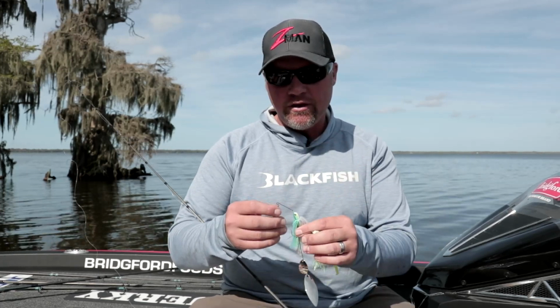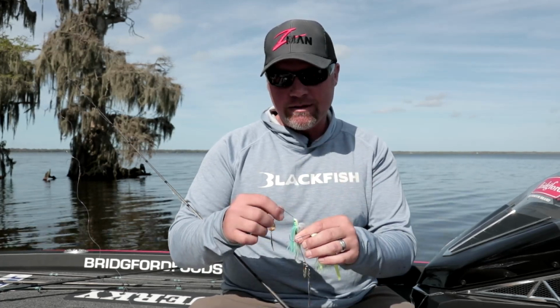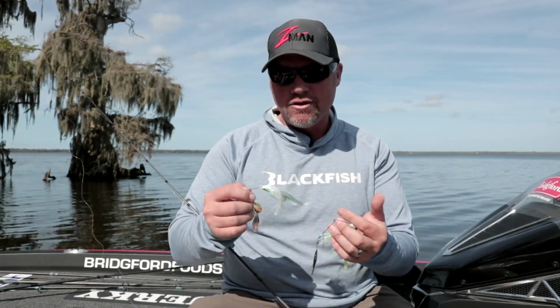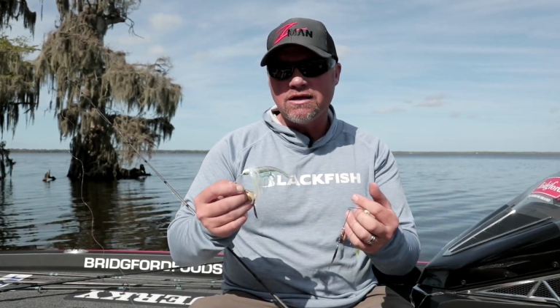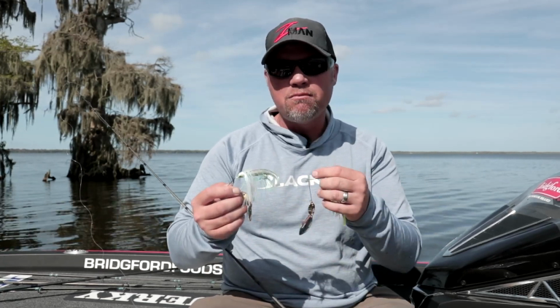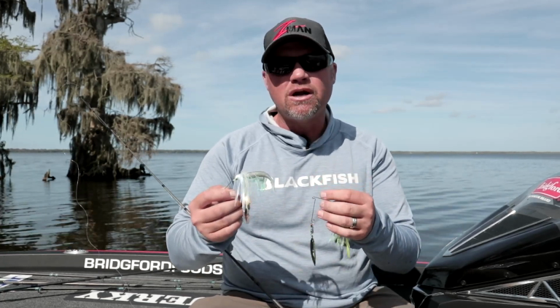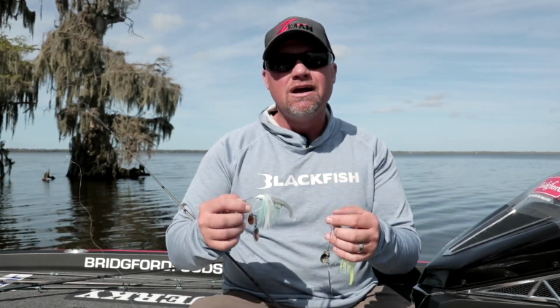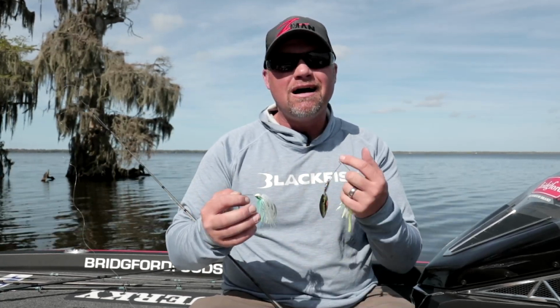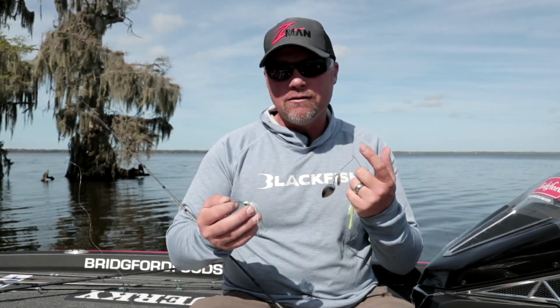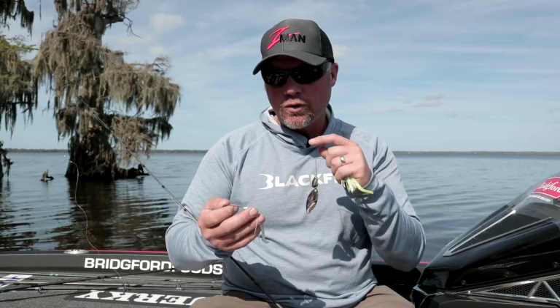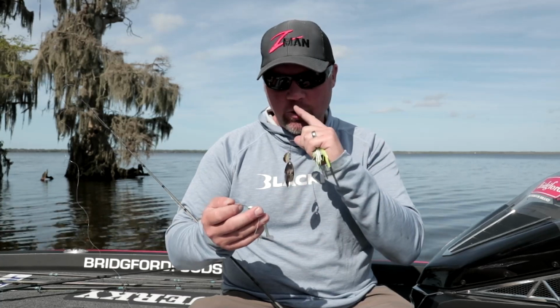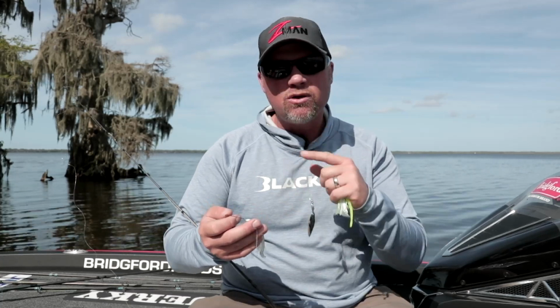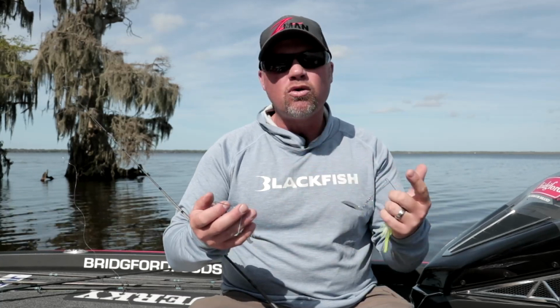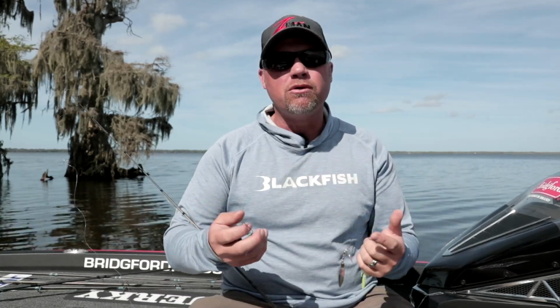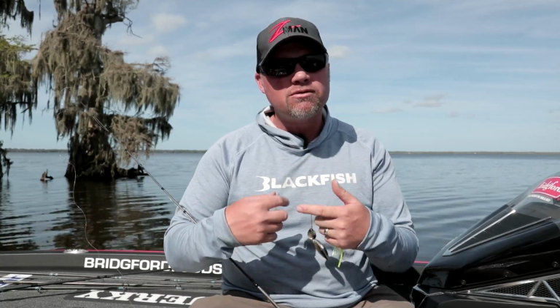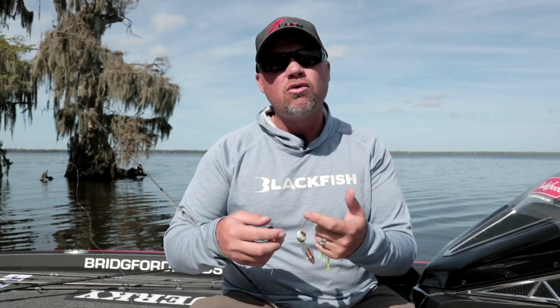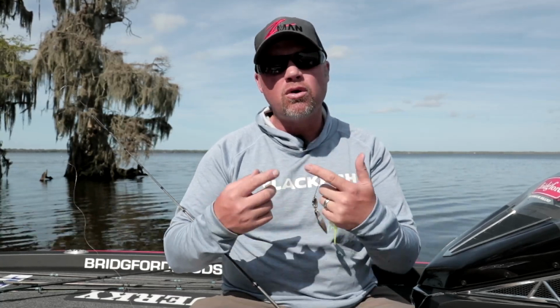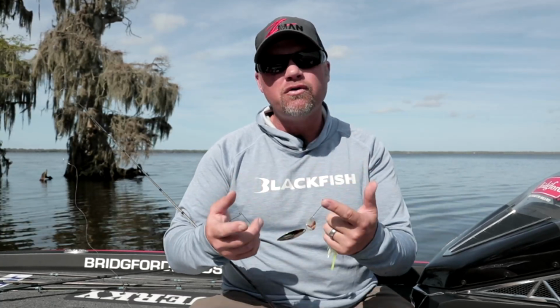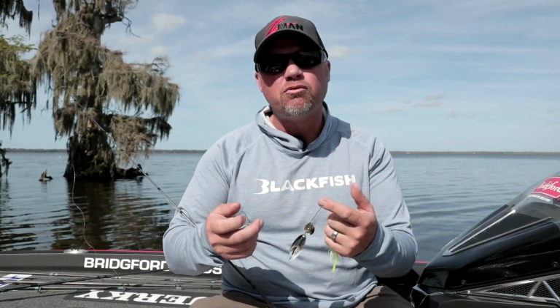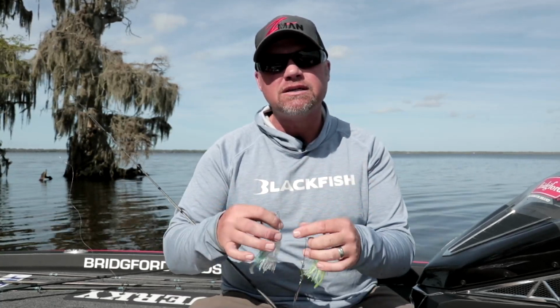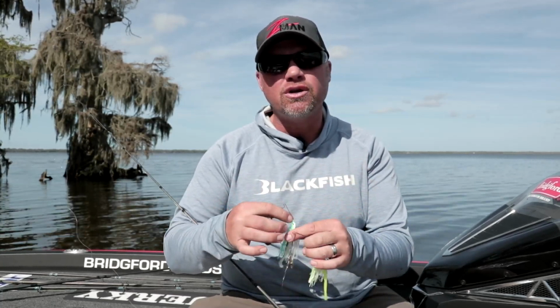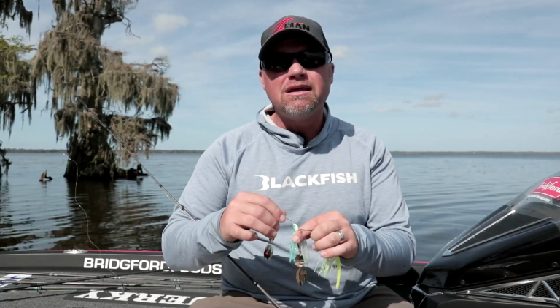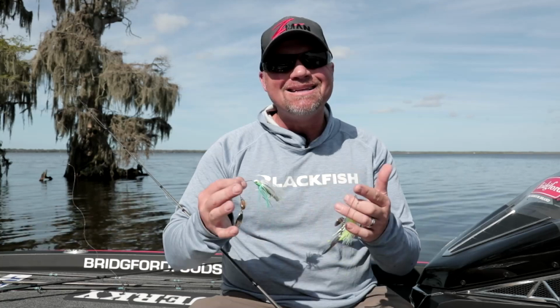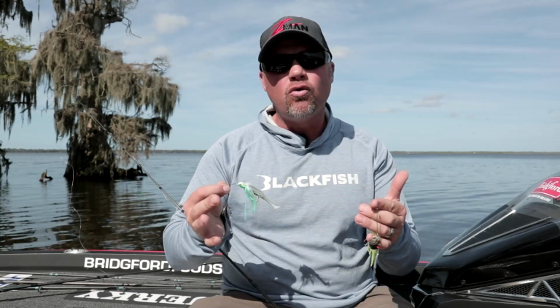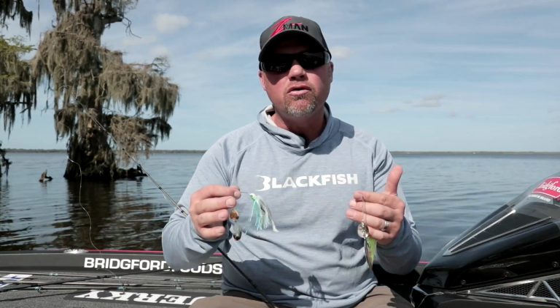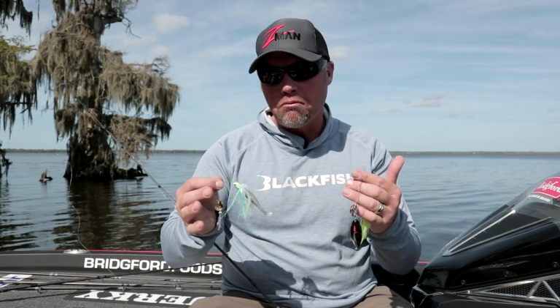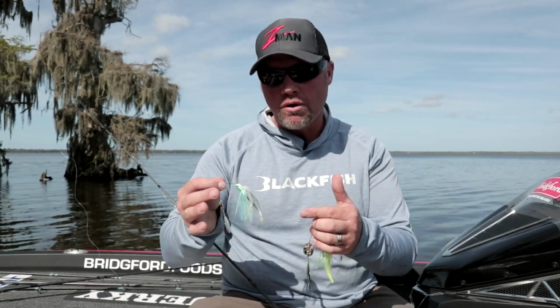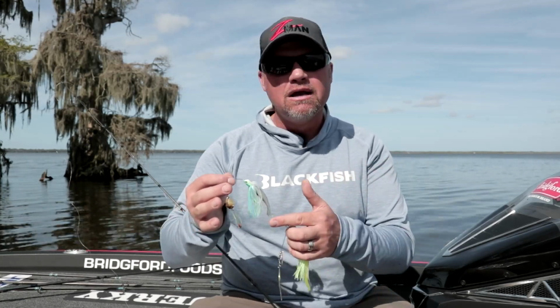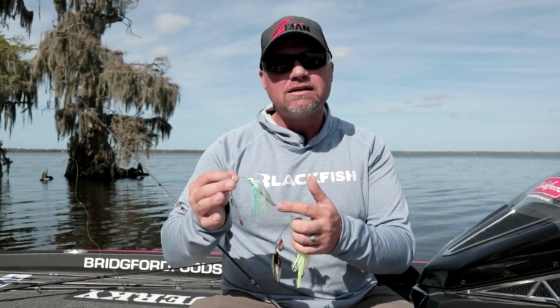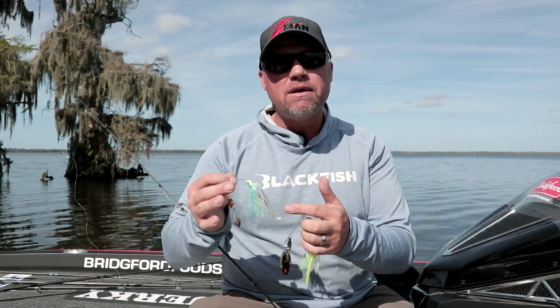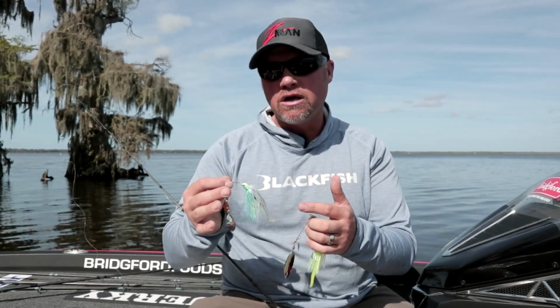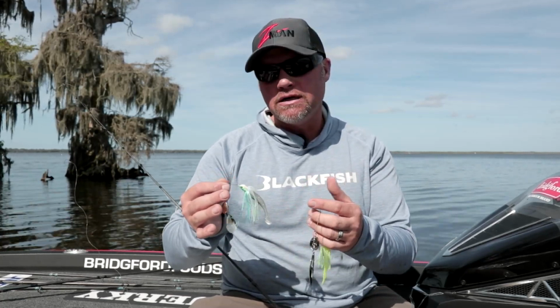The other time I'm using a swimbait trailer is when it's cold but the water warms up a little bit. I'm slow rolling and I want a real natural presentation. I think the clearer the water, the more important that swimbait trailer is.